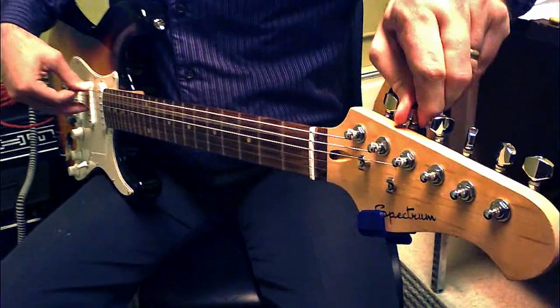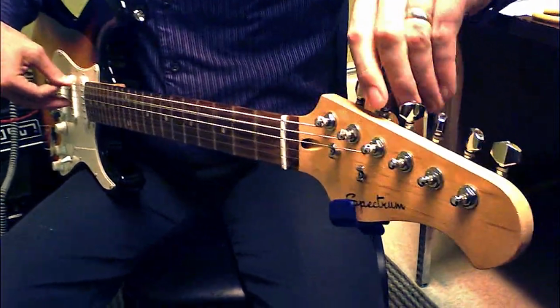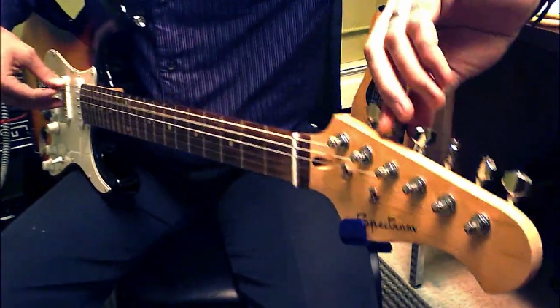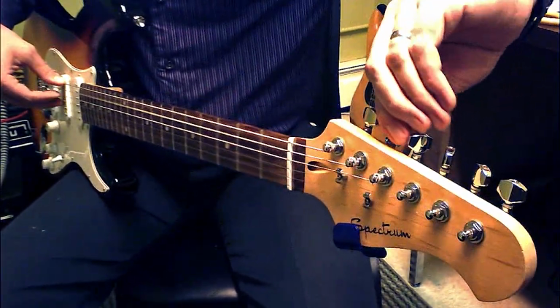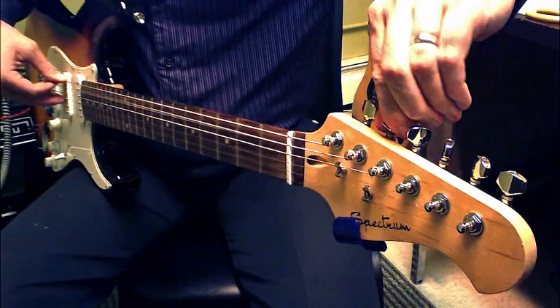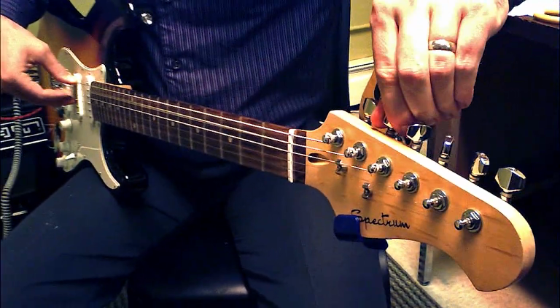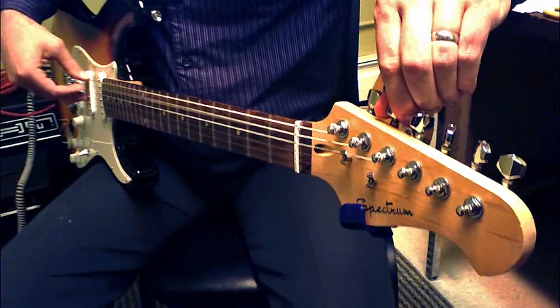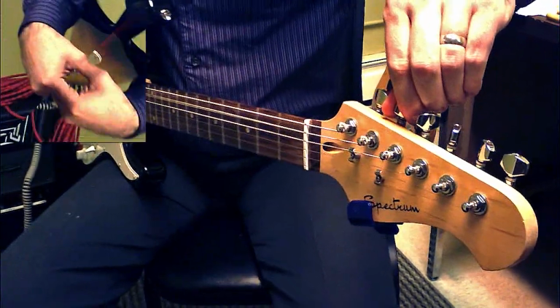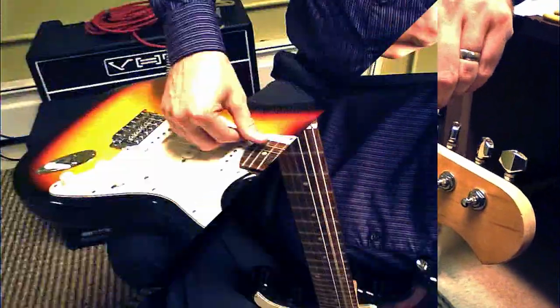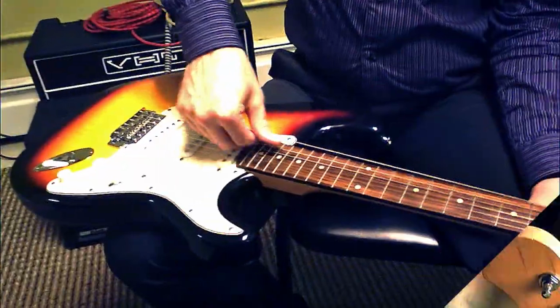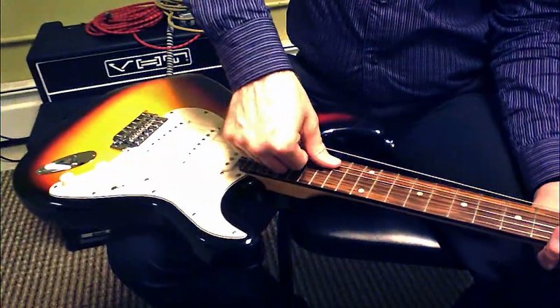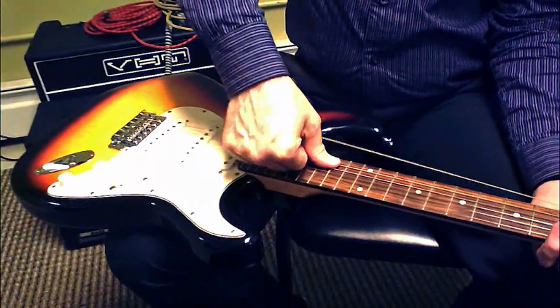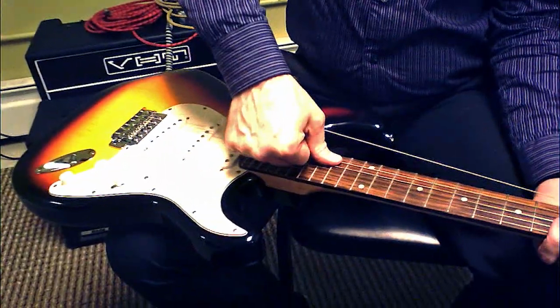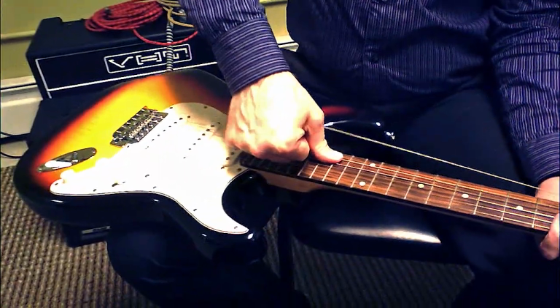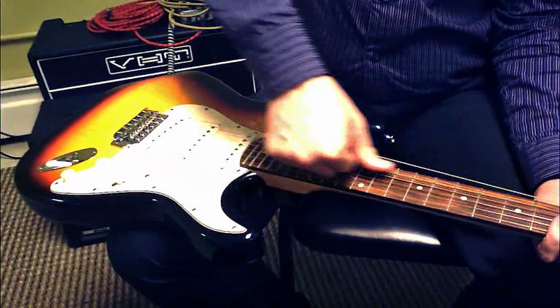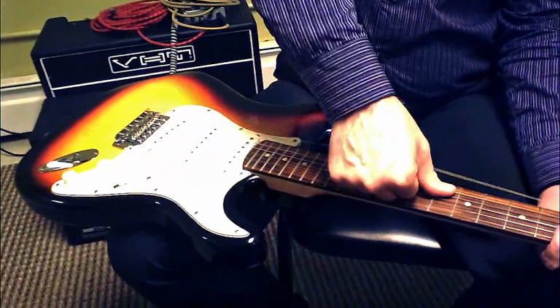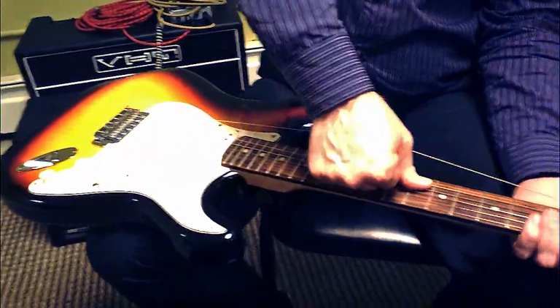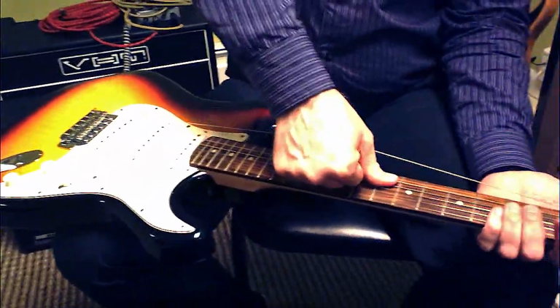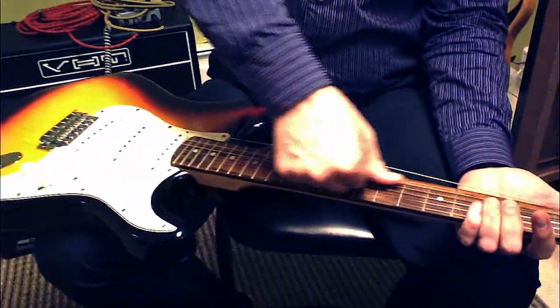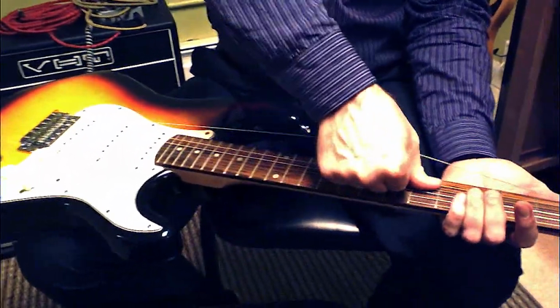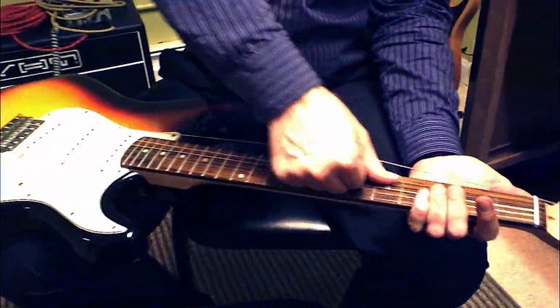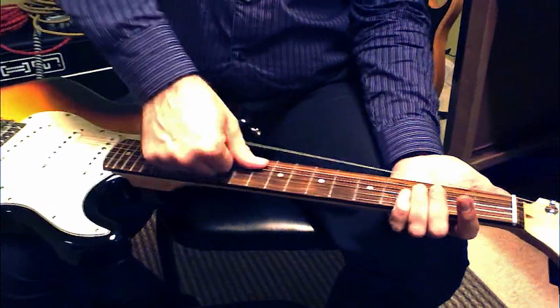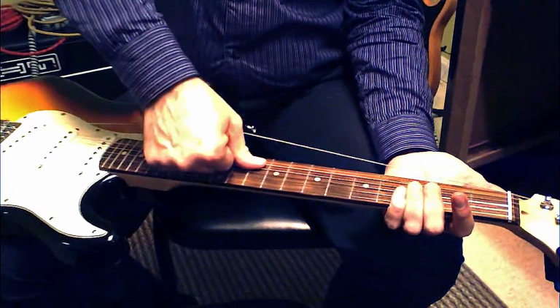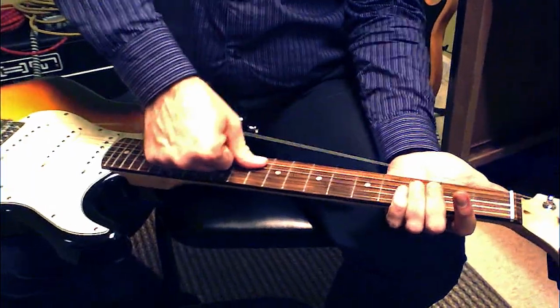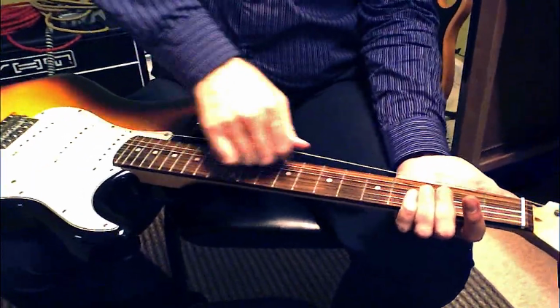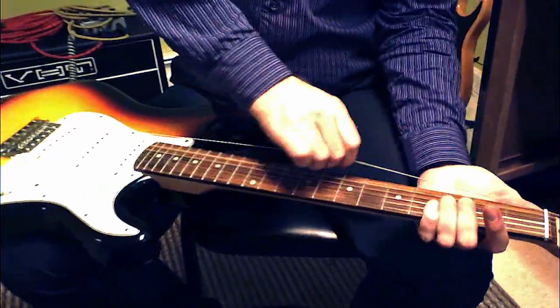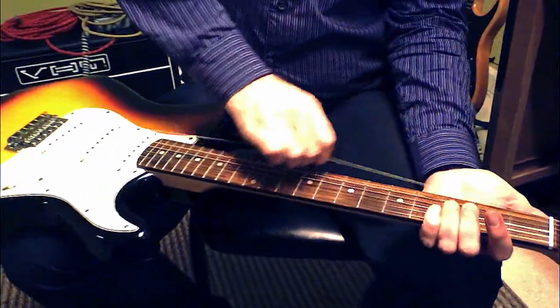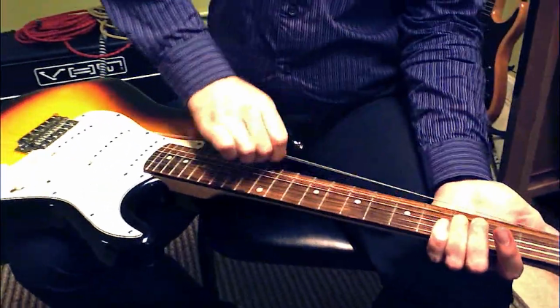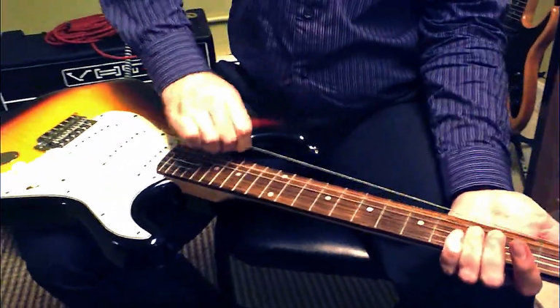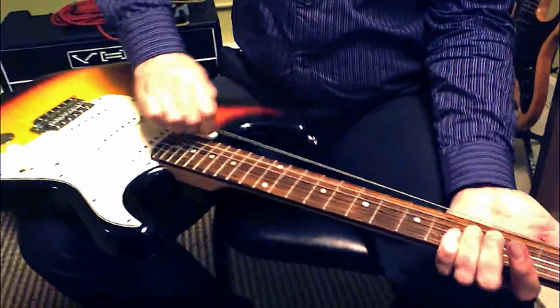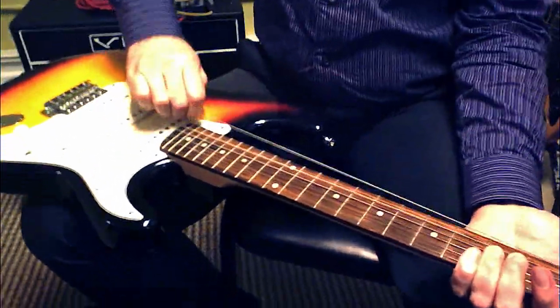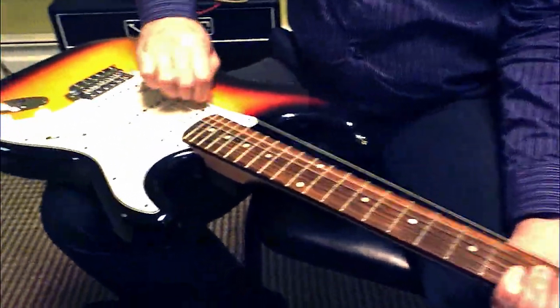Once the guitar is in tune, stretch each string. Then retune and repeat this step.